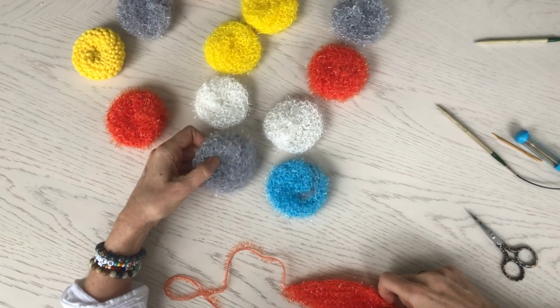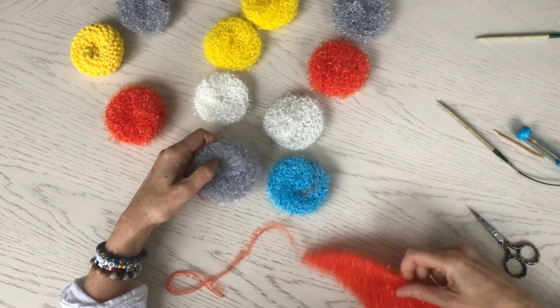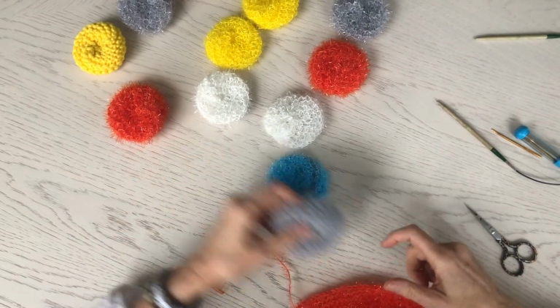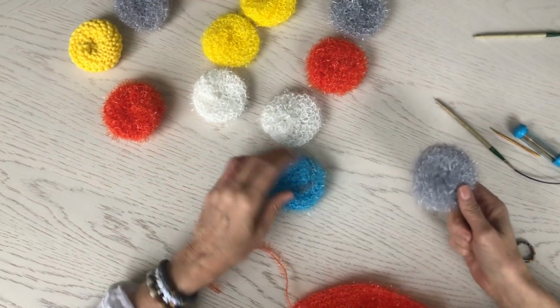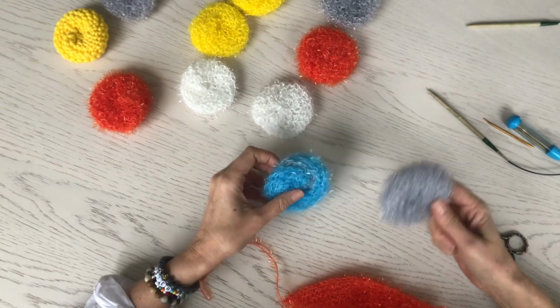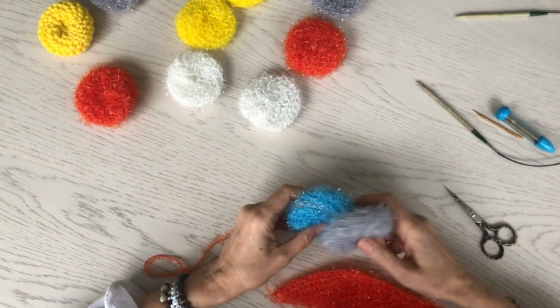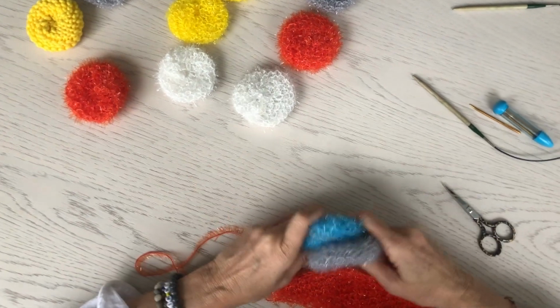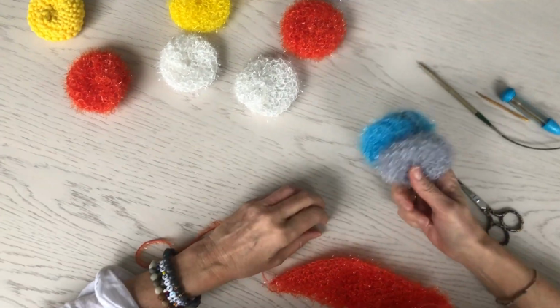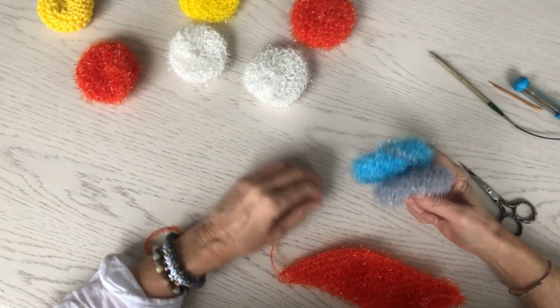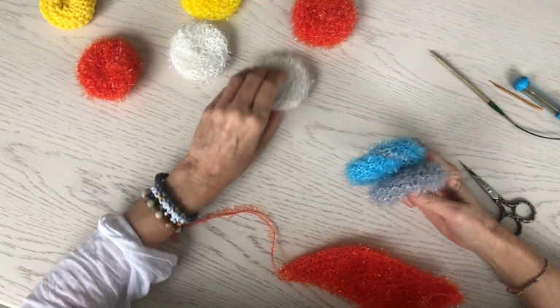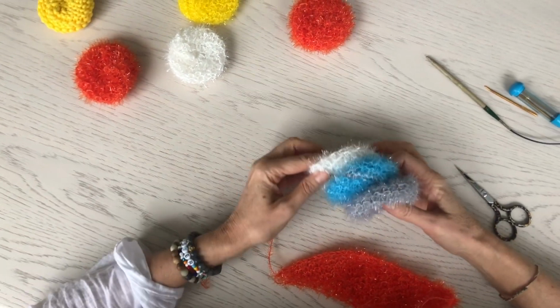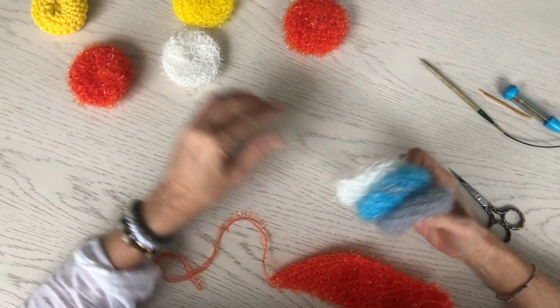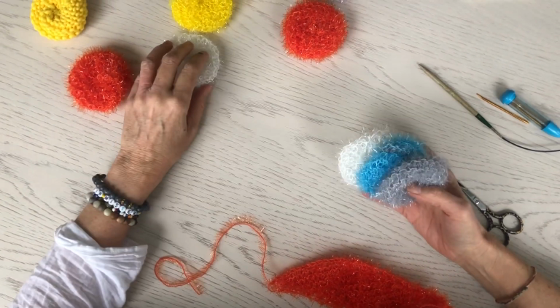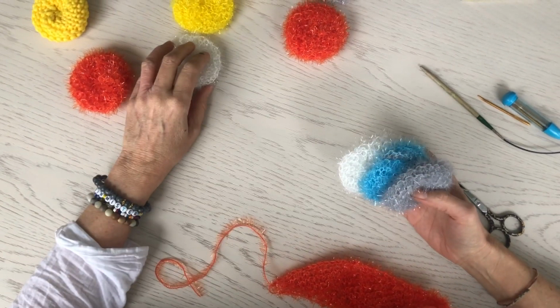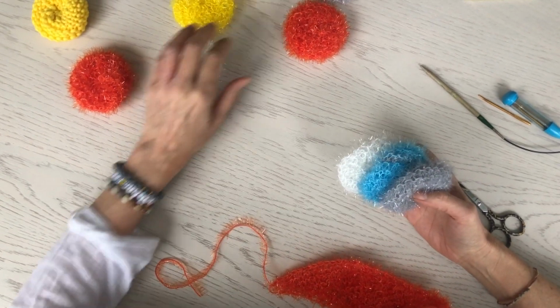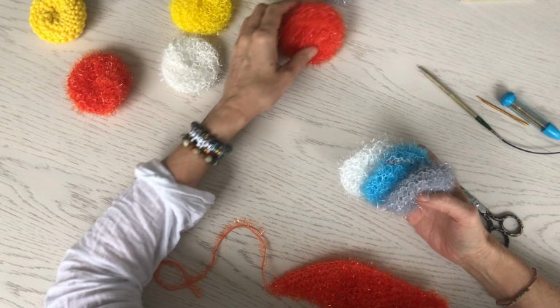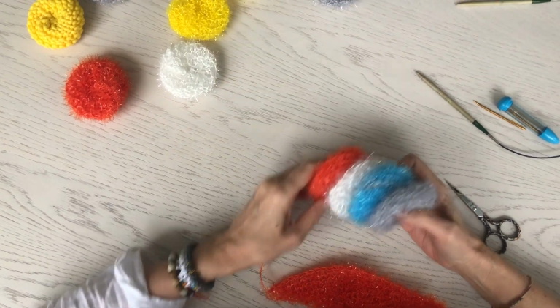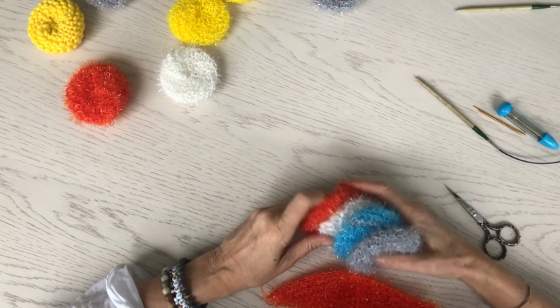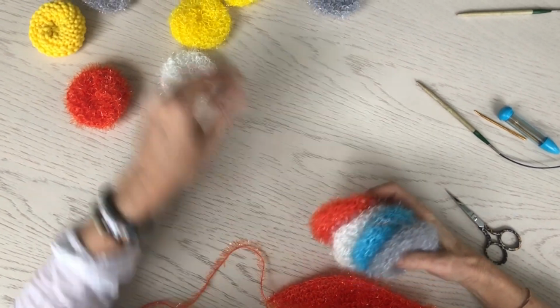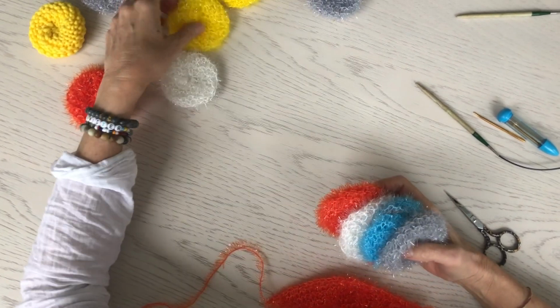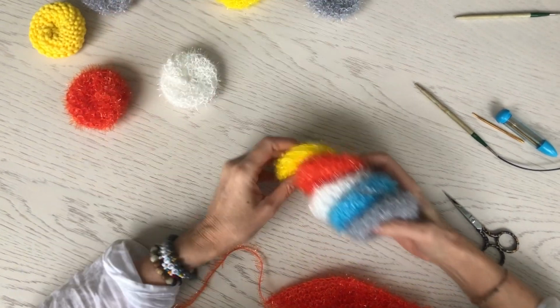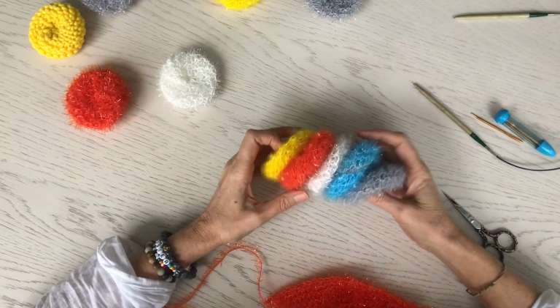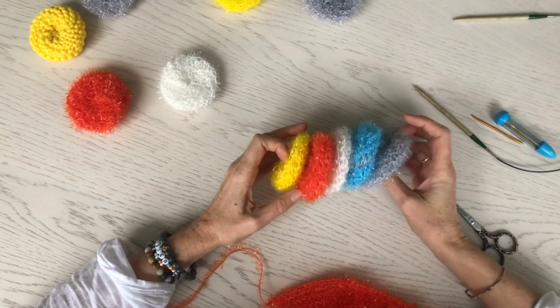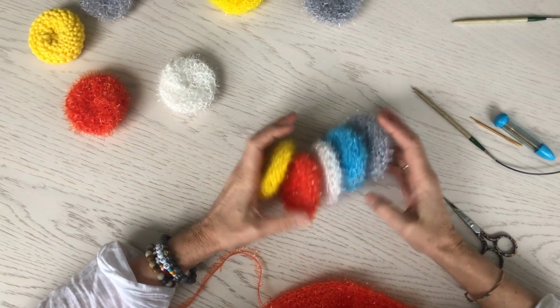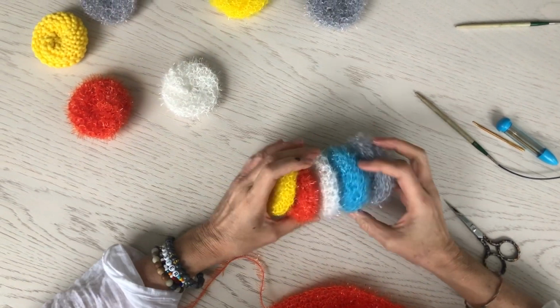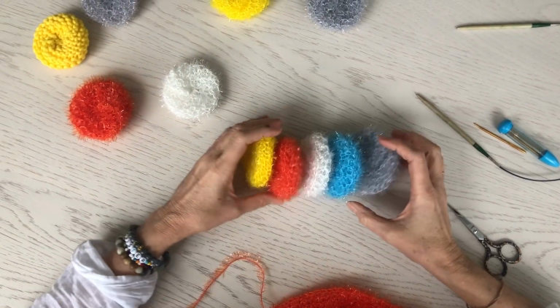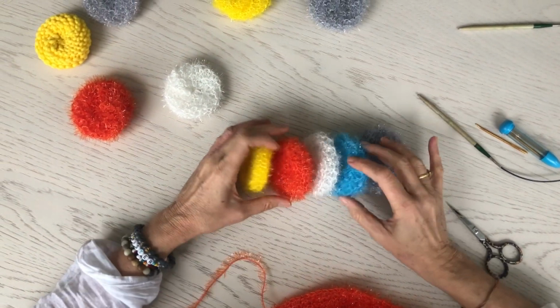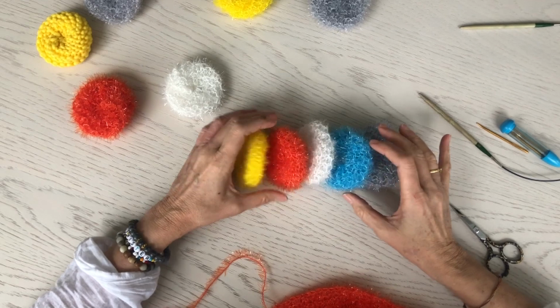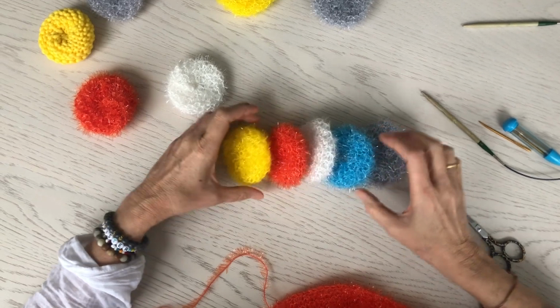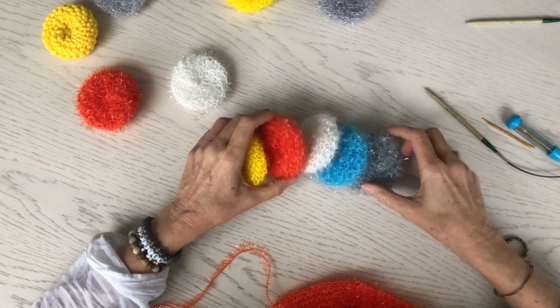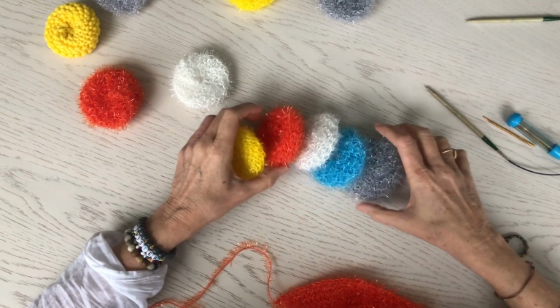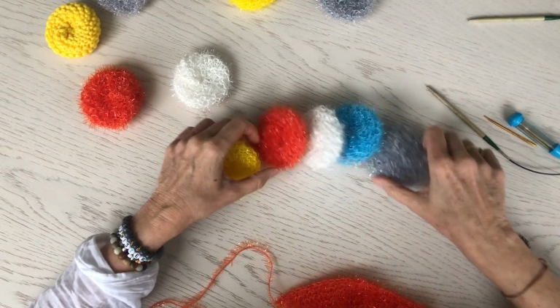So I am going to show you guys how to sew these adorable scrubbies together. After I showed these on one of my podcasts, a viewer asked if I would demonstrate how to sew them together.